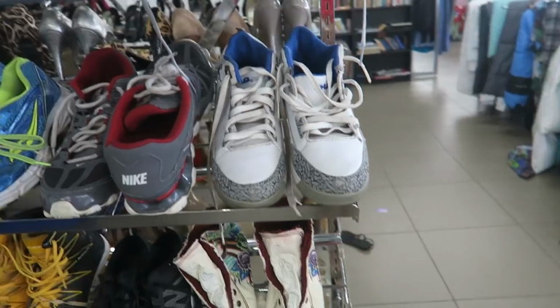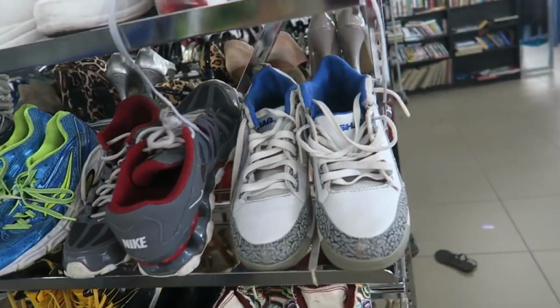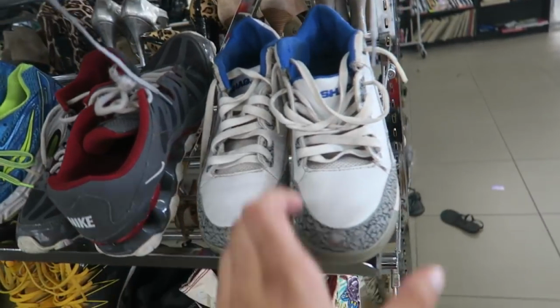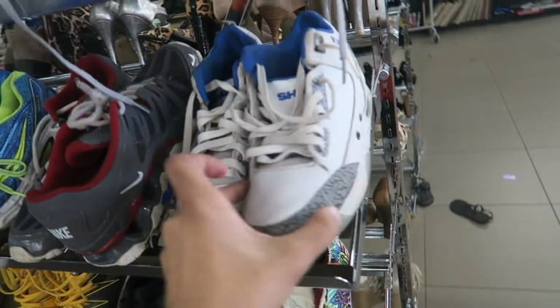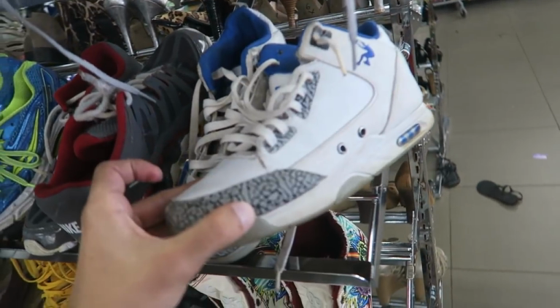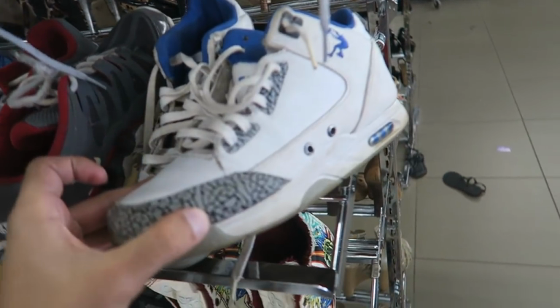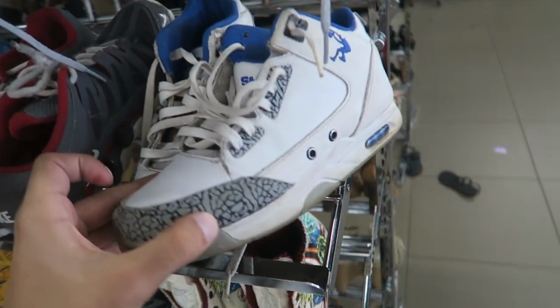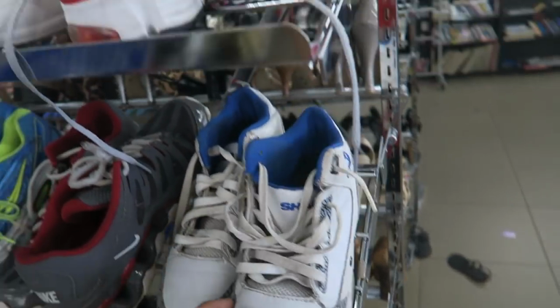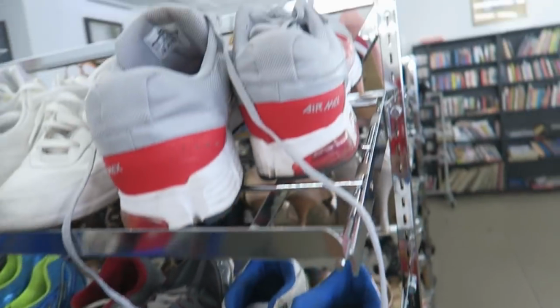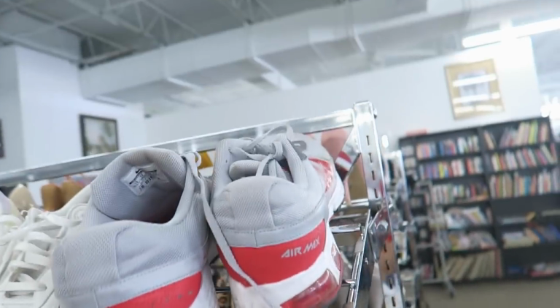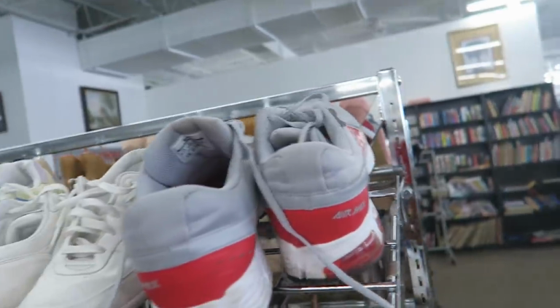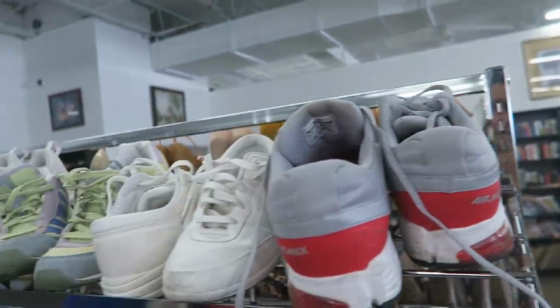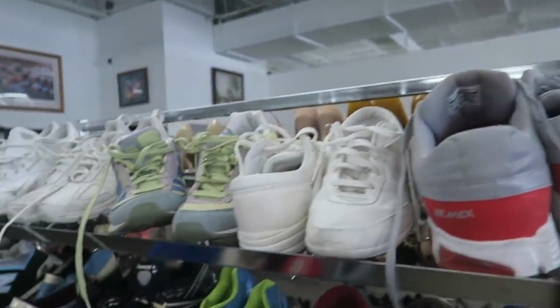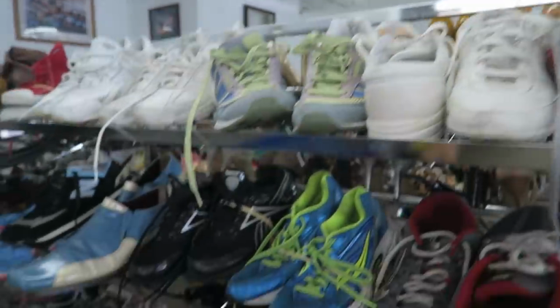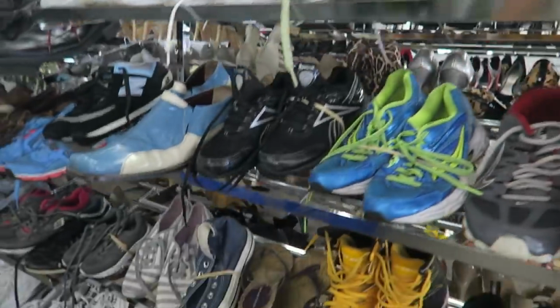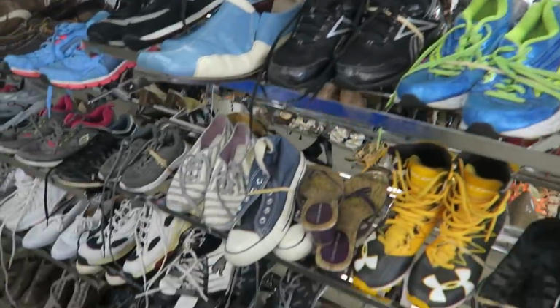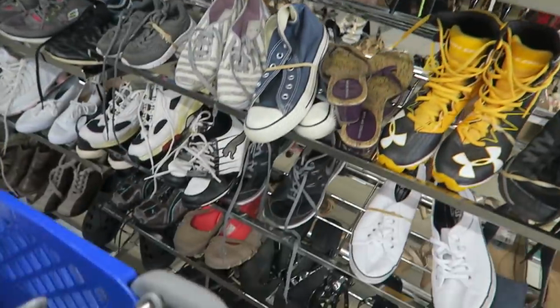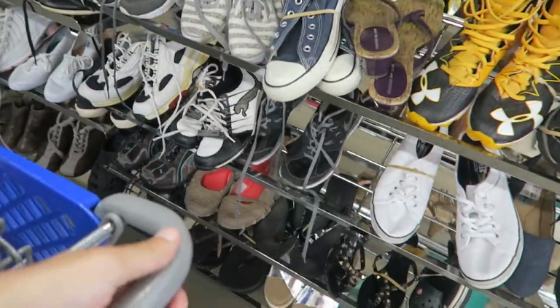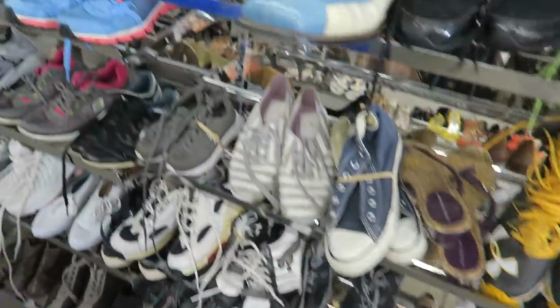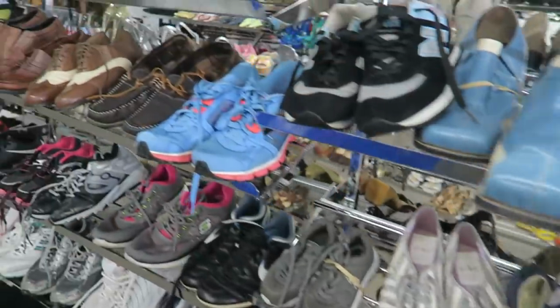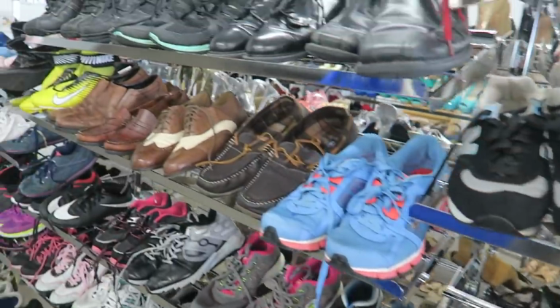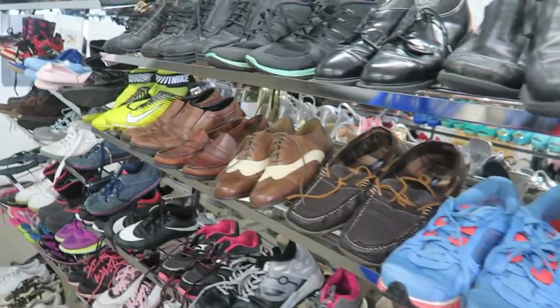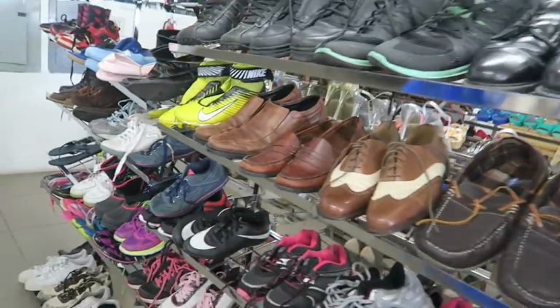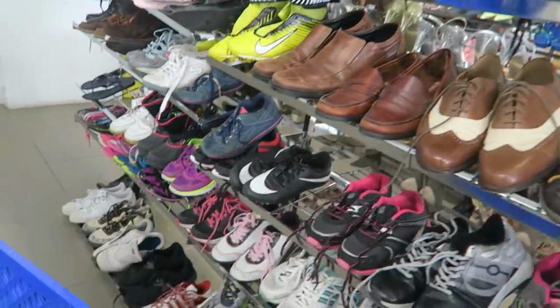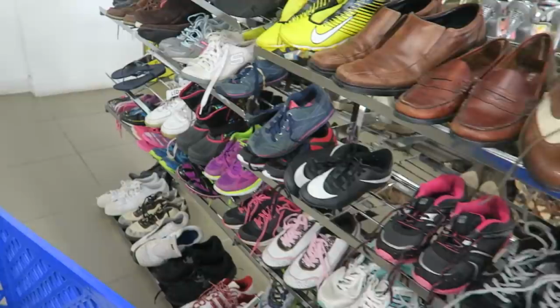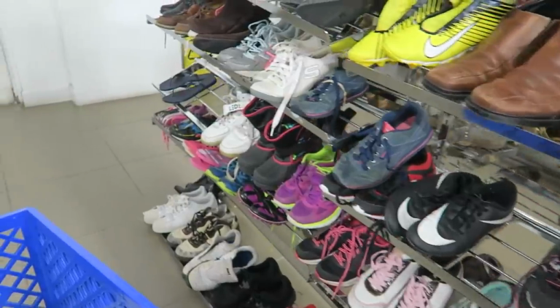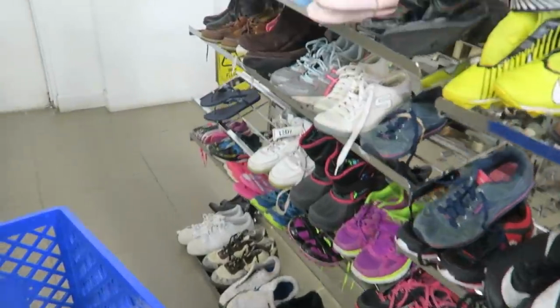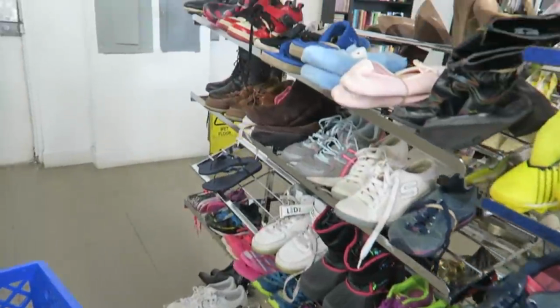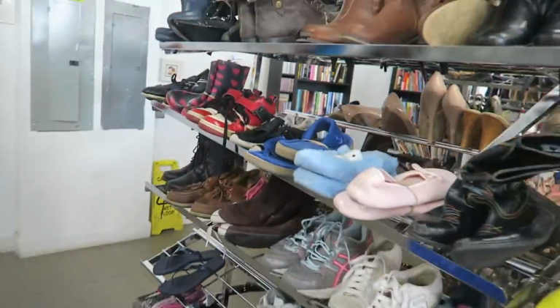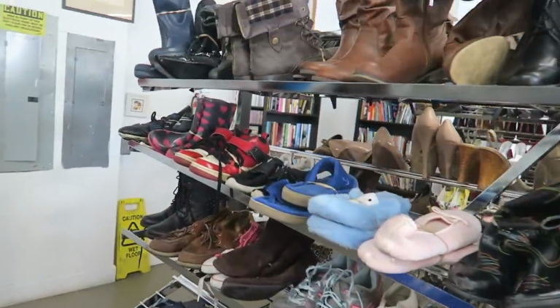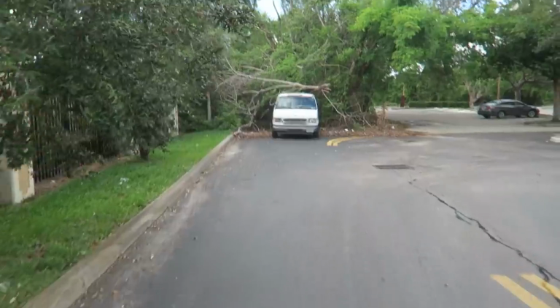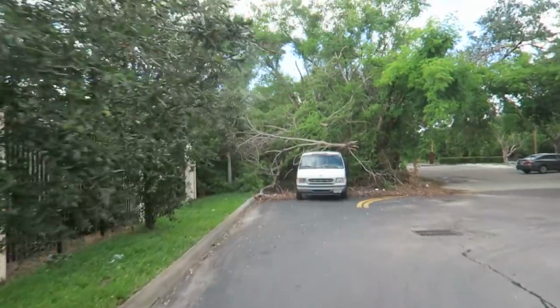I really thought these were going to be Jordan 3s. We got some Shacks, Air Maxes, K-Swiss — nothing really special for shoes at all.